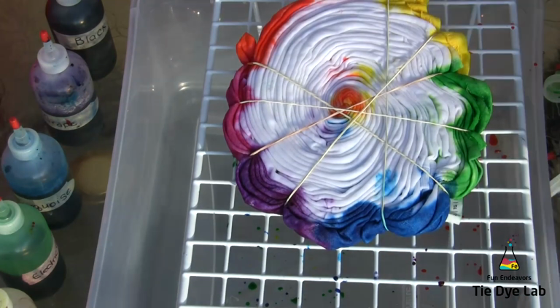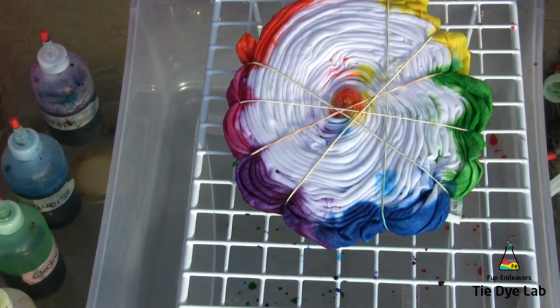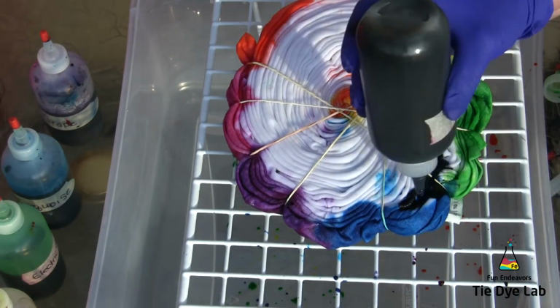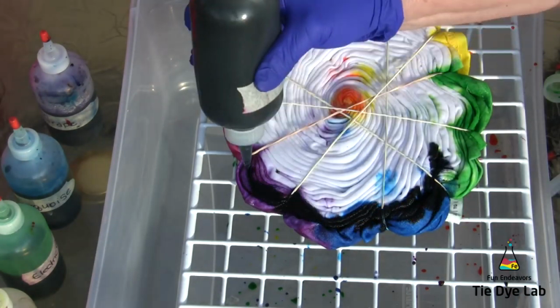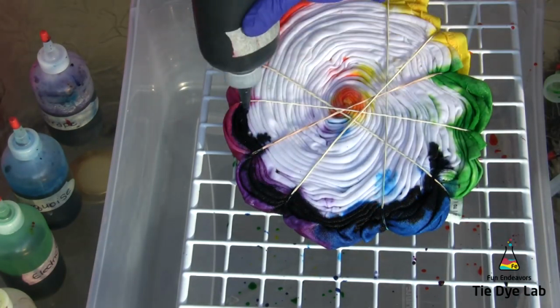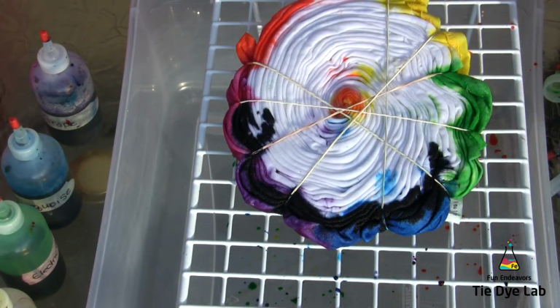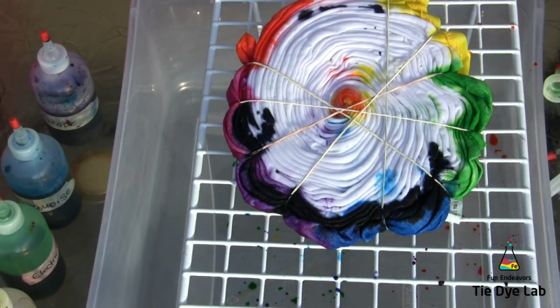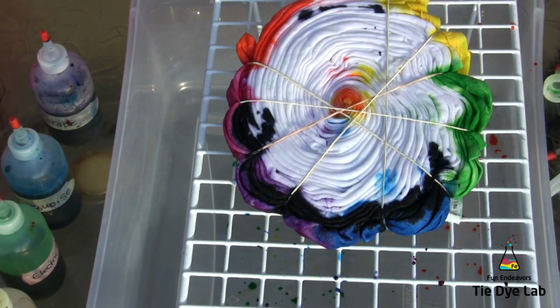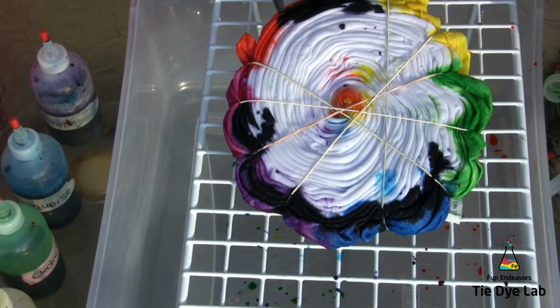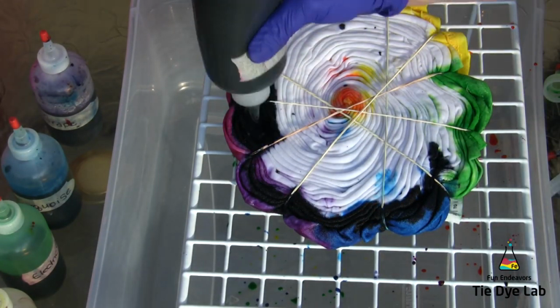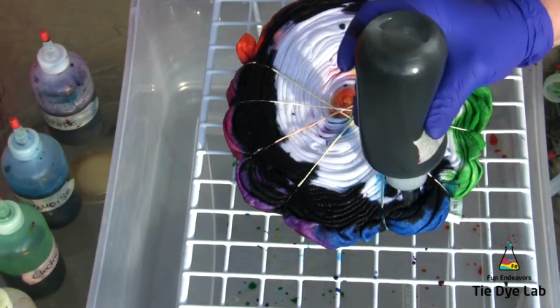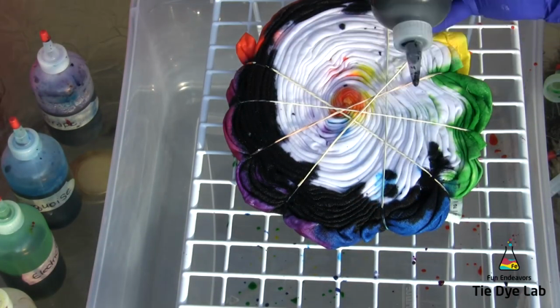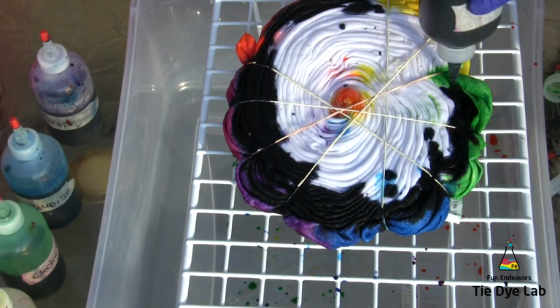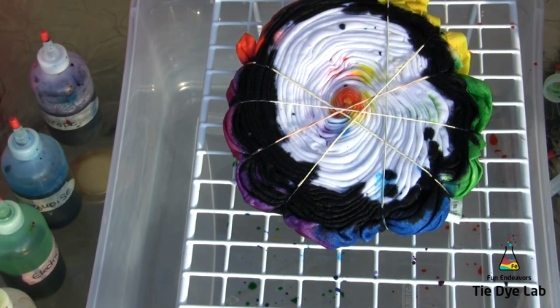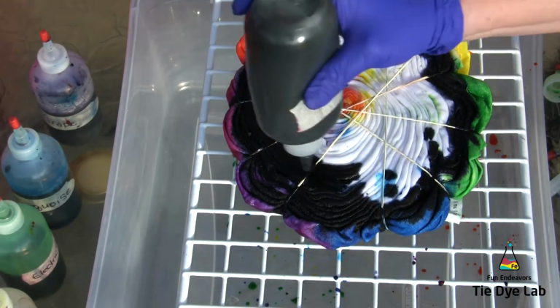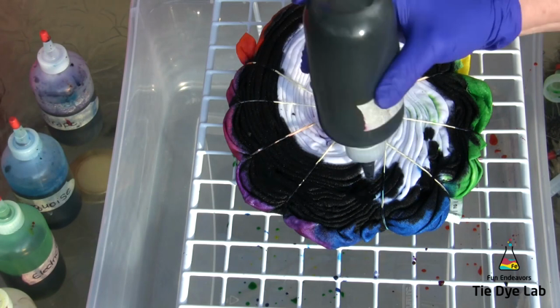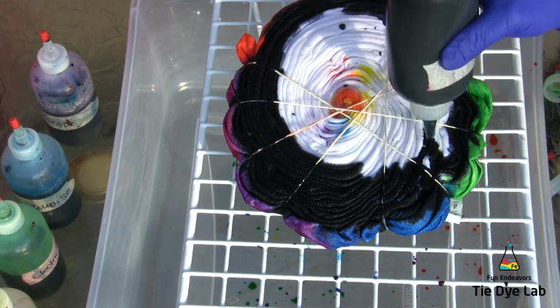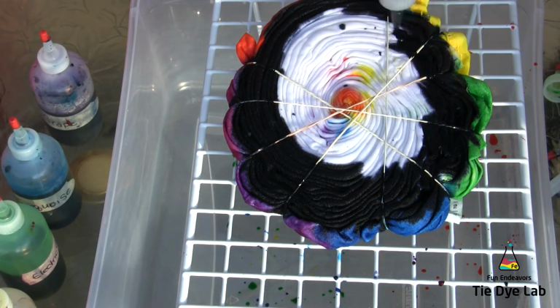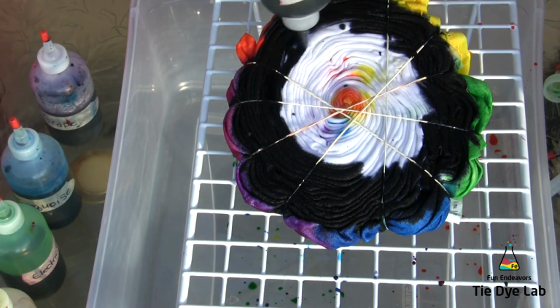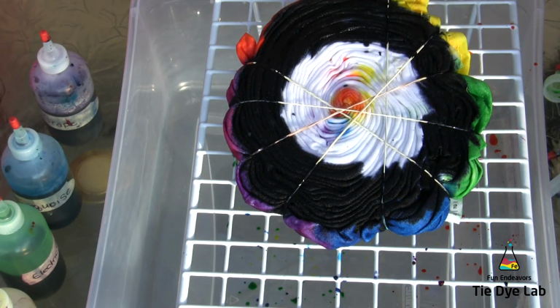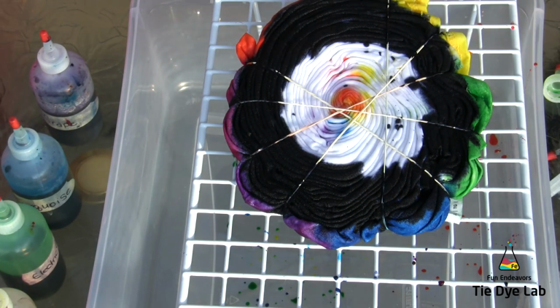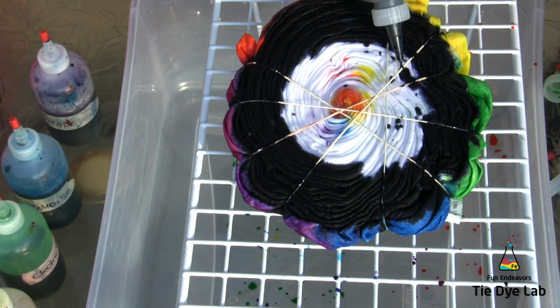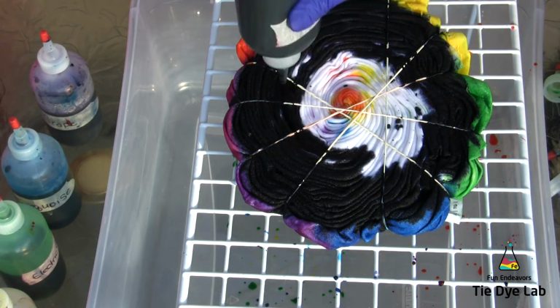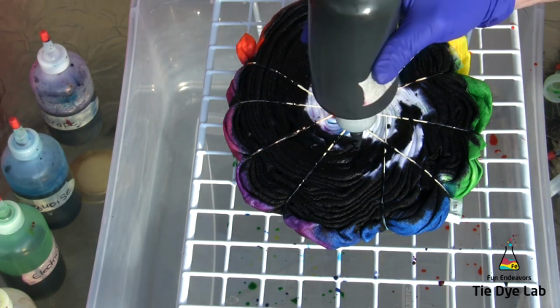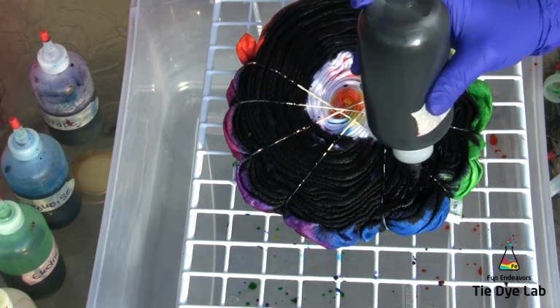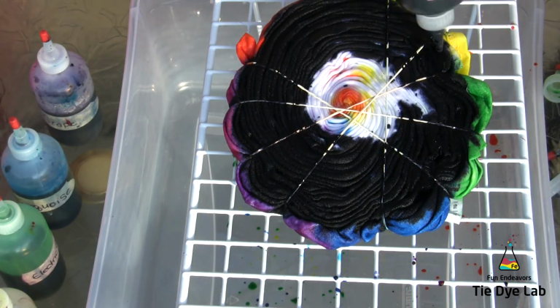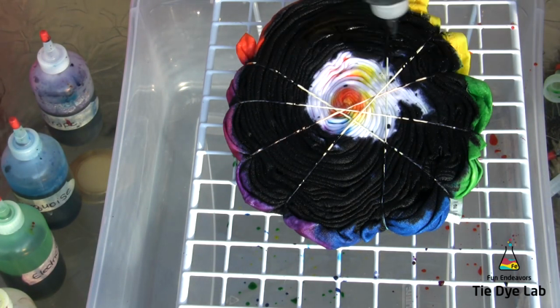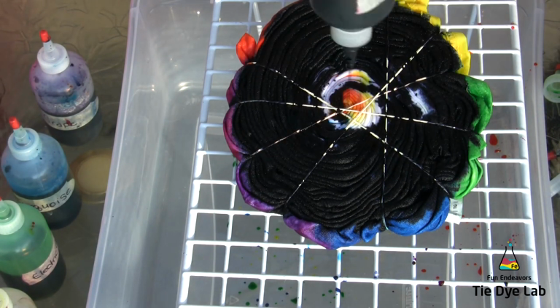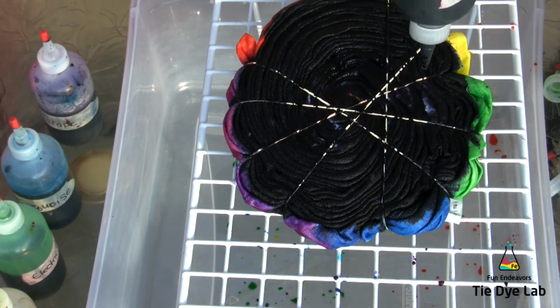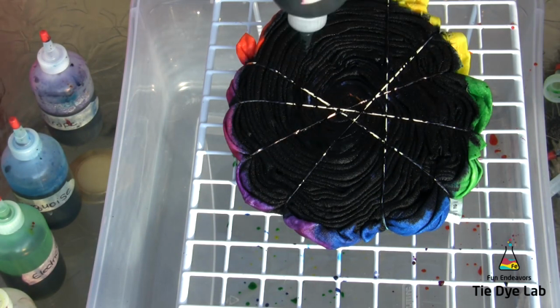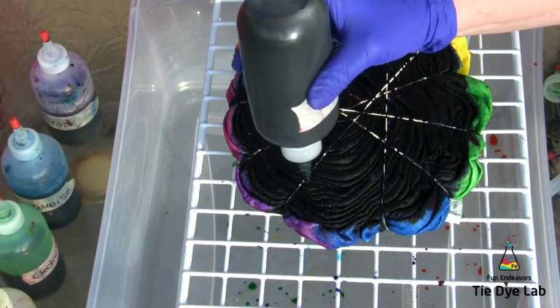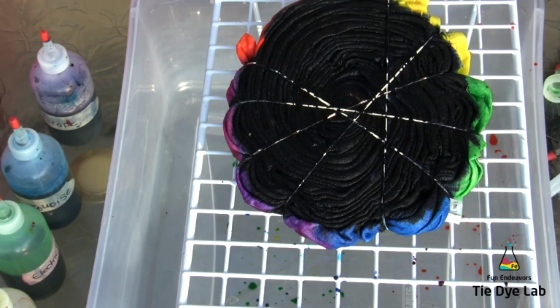I've flipped the shirt over and I'm putting black dye all over the back of the shirt. I'm going into the middle, but again I'm putting very little dye, especially the black, in the middle of the shirt.